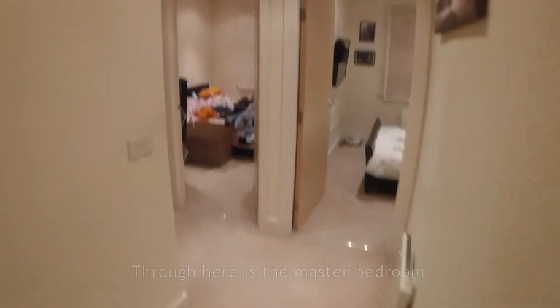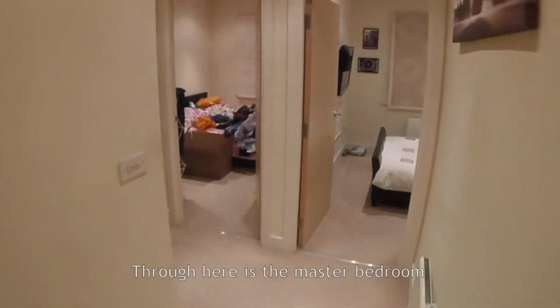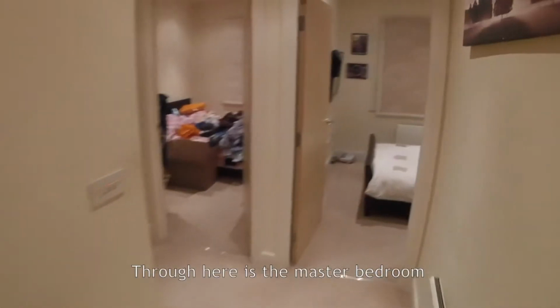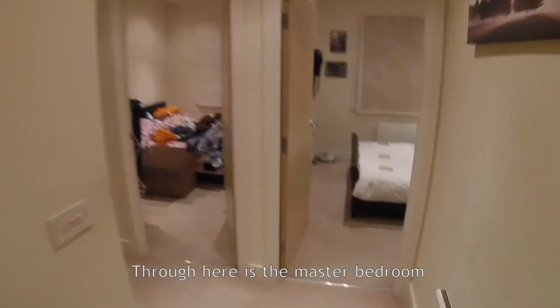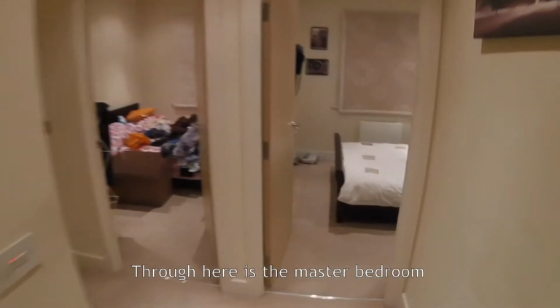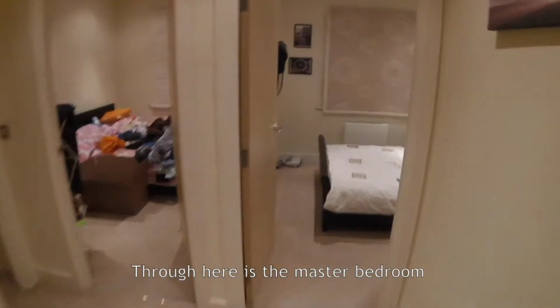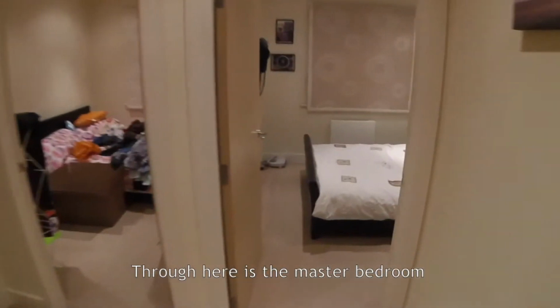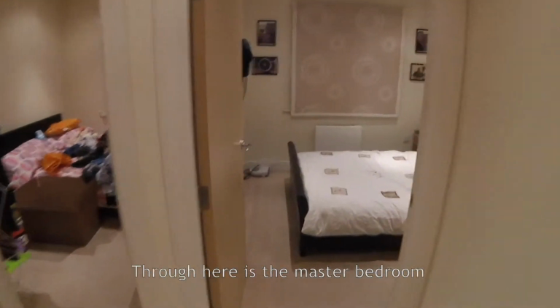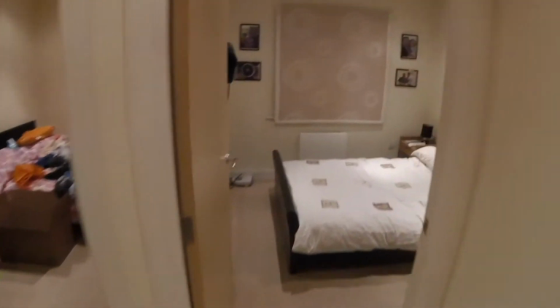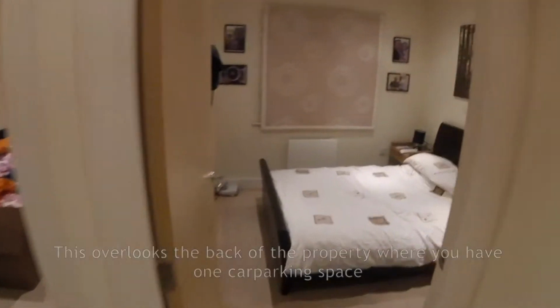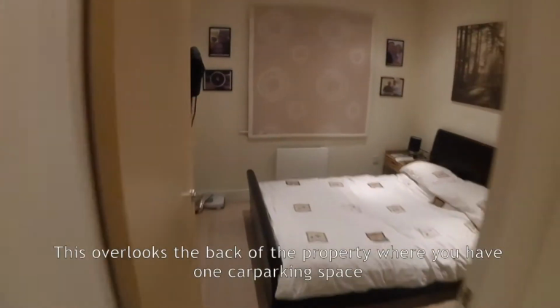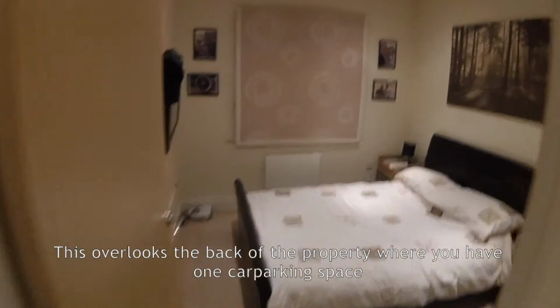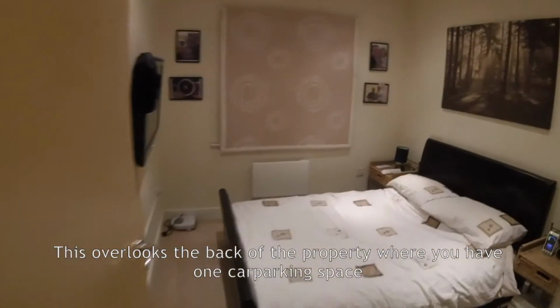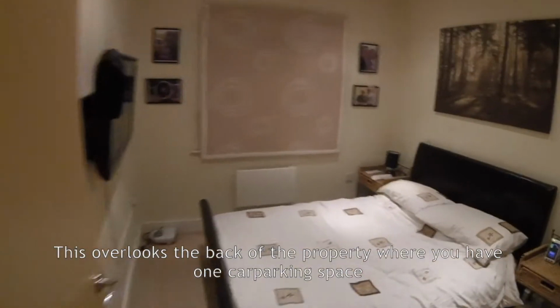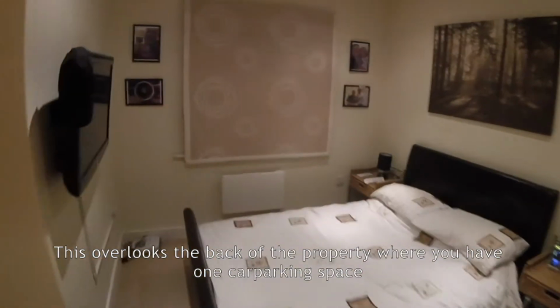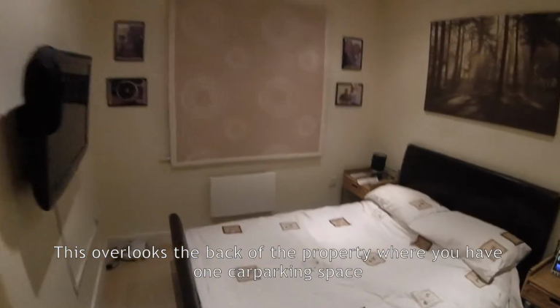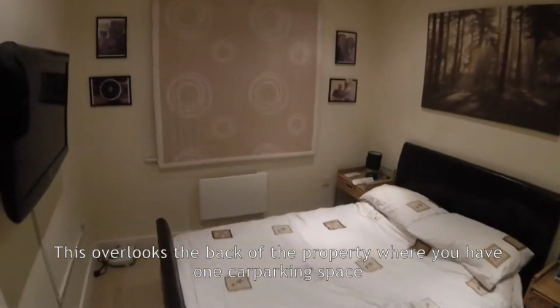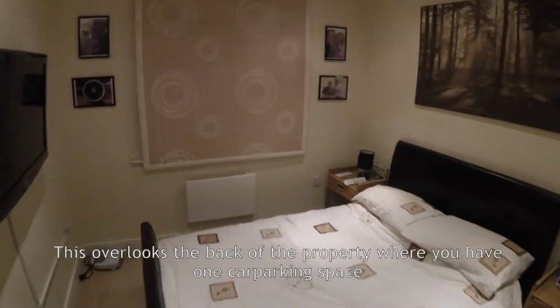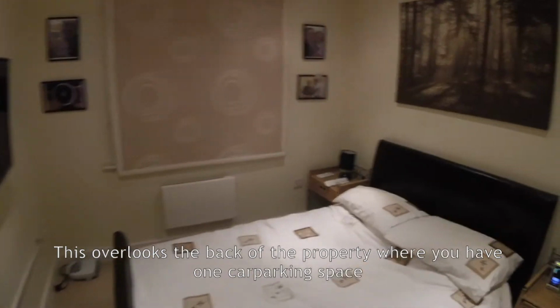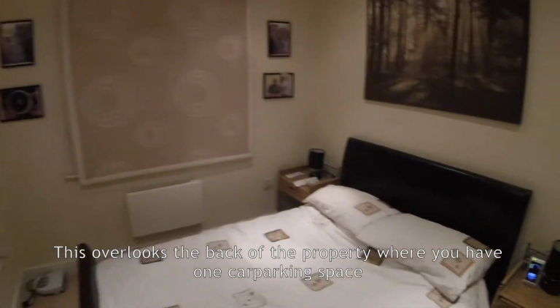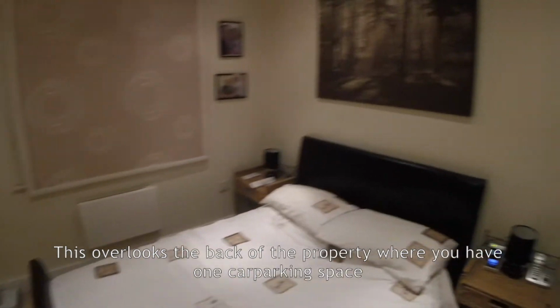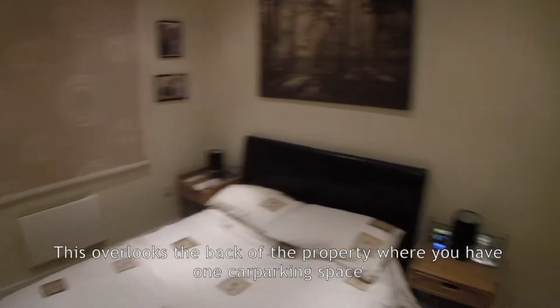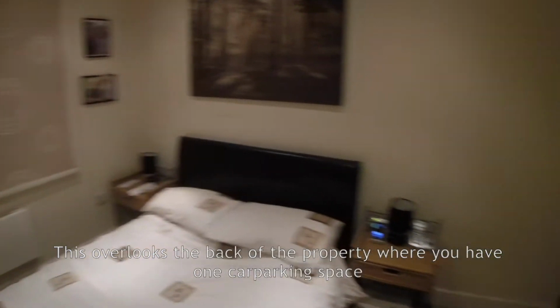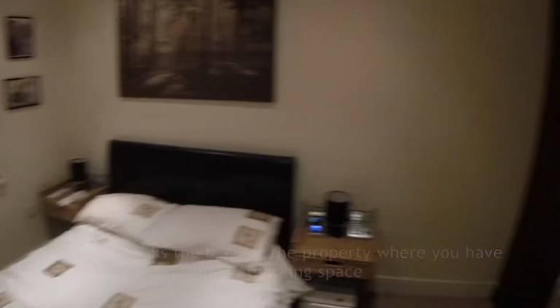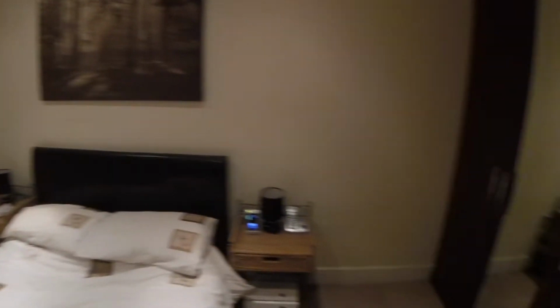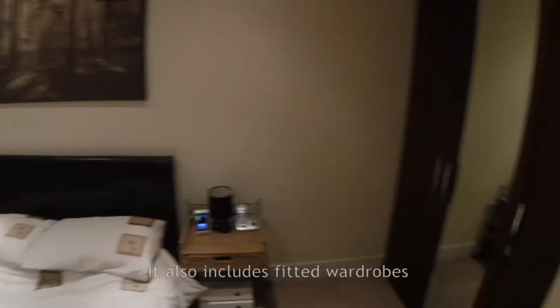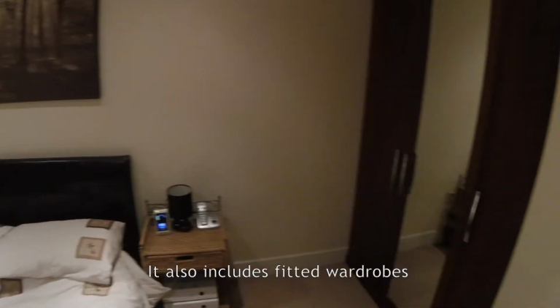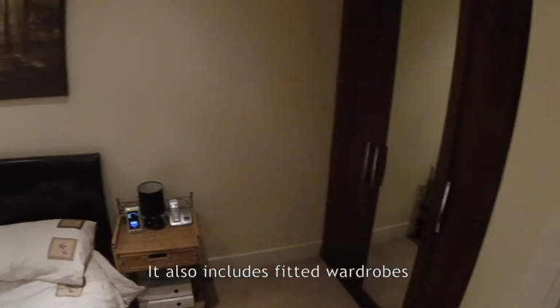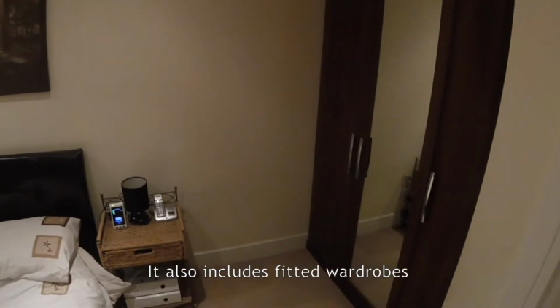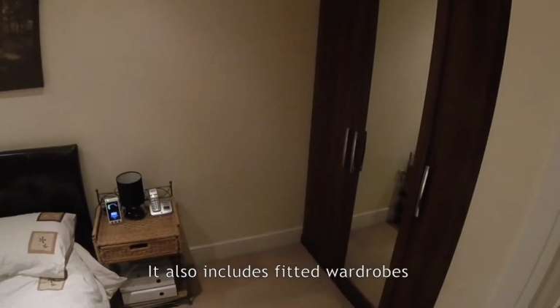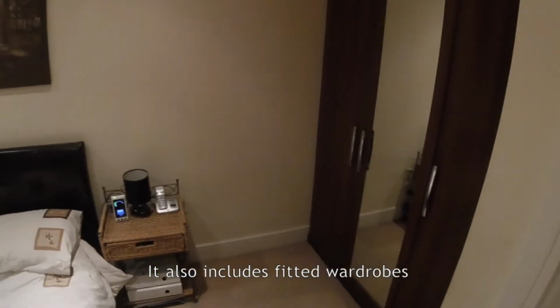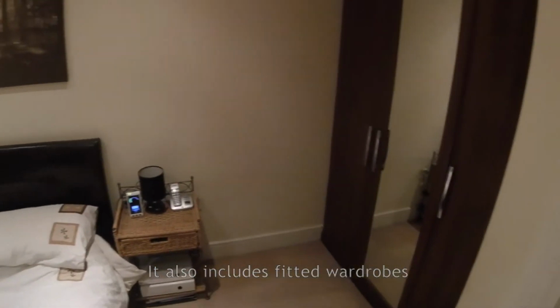Through here is the master bedroom. This overlooks the back of the property where you have one car parking space. It also includes fitted wardrobes.